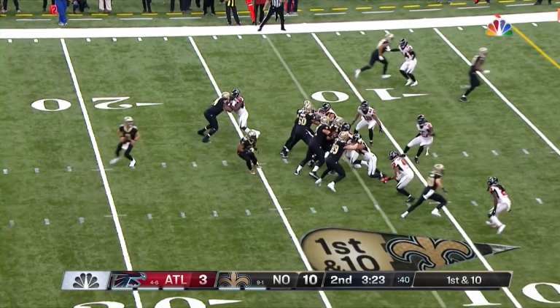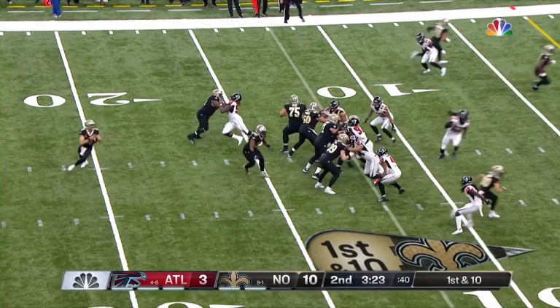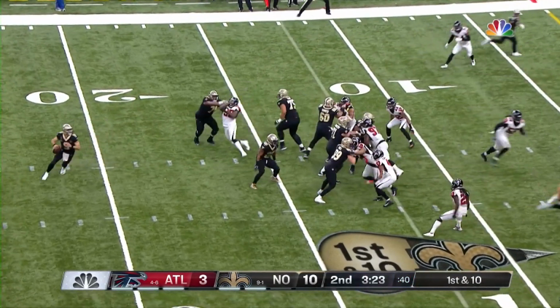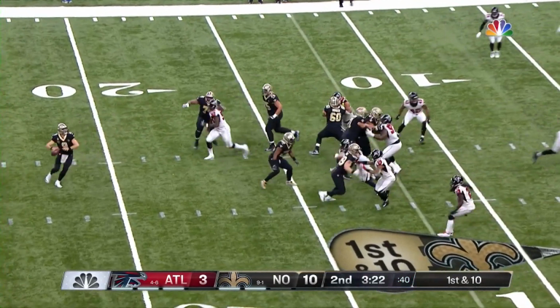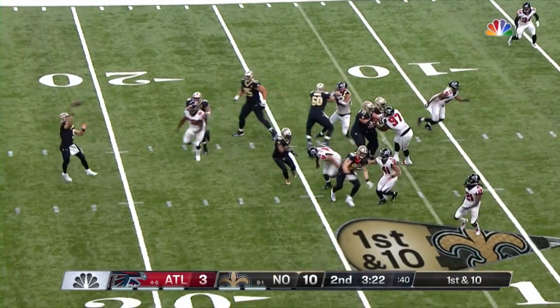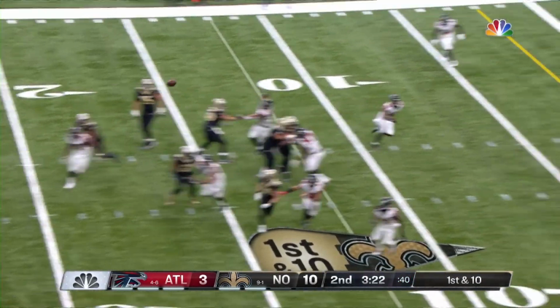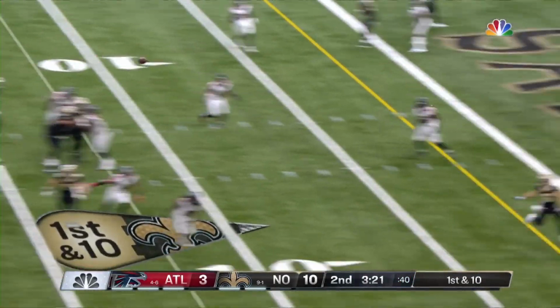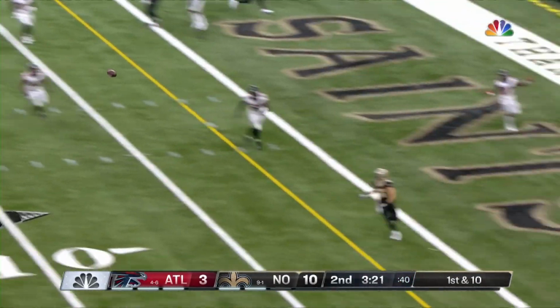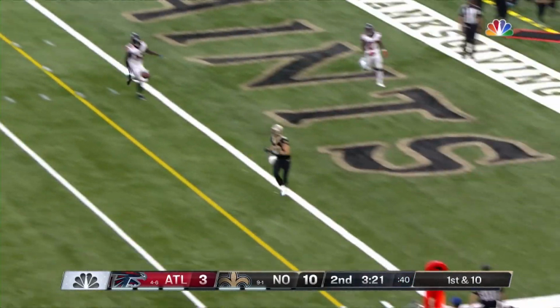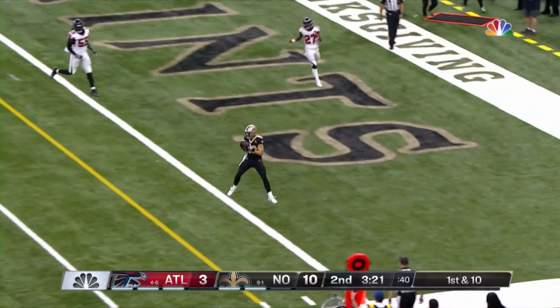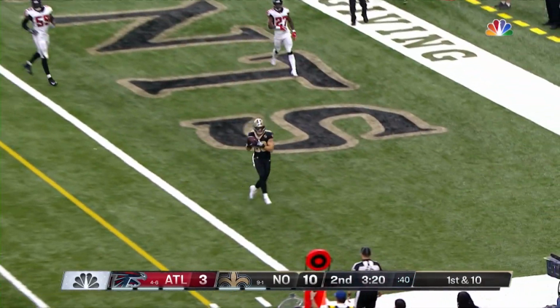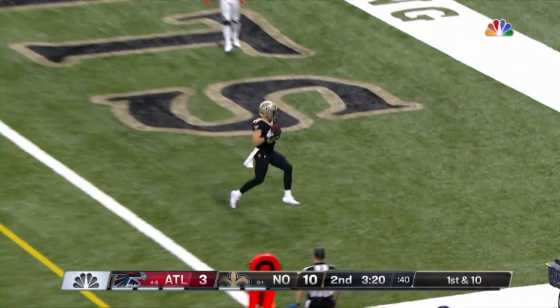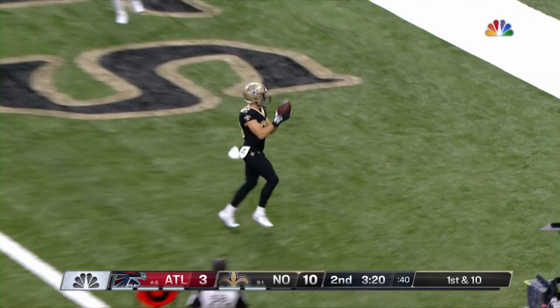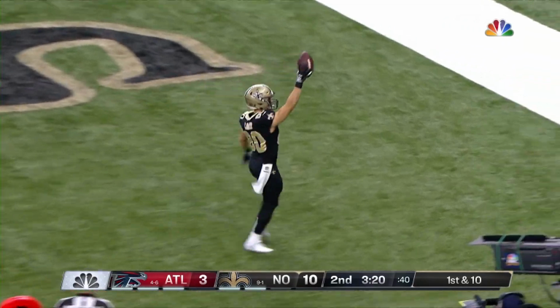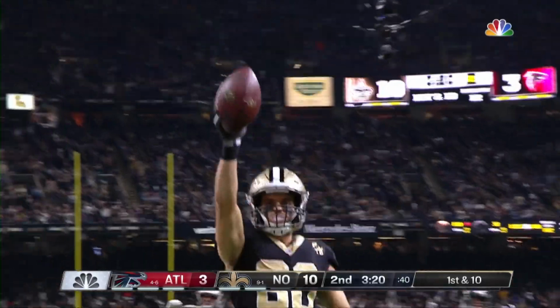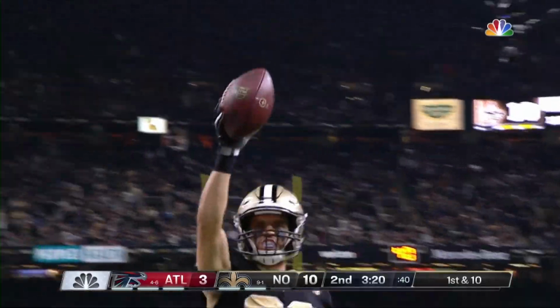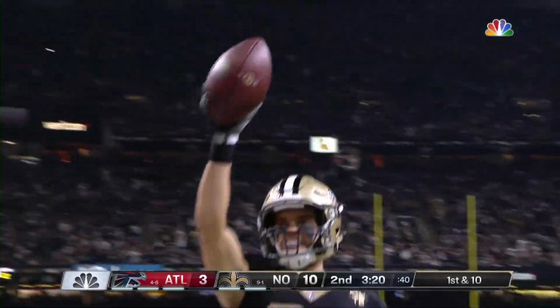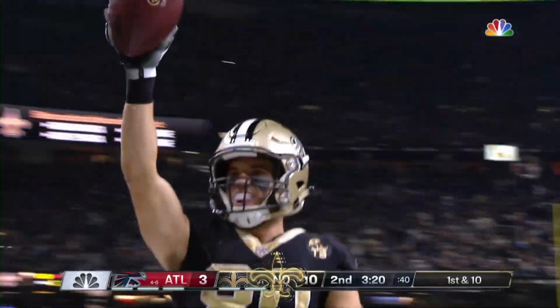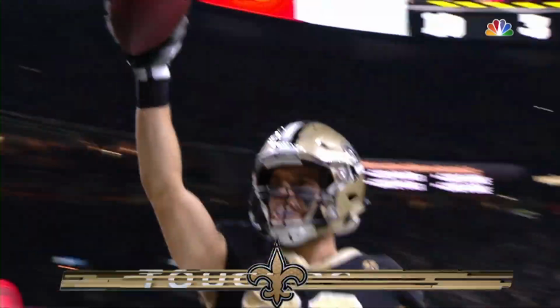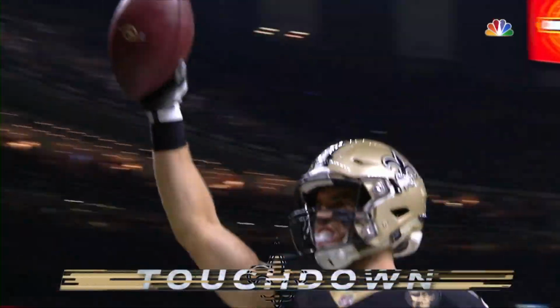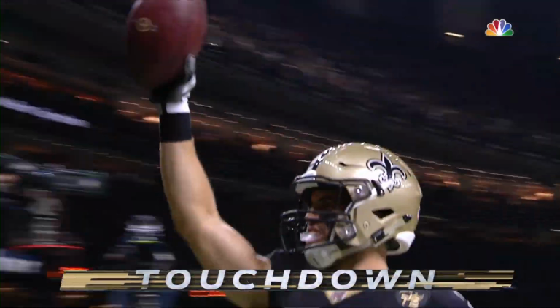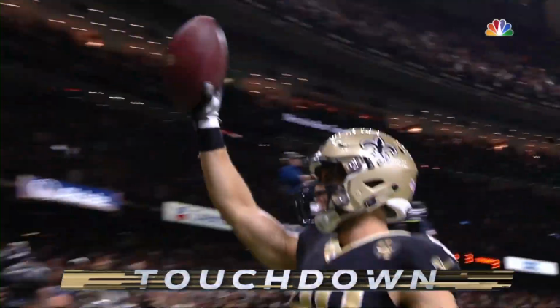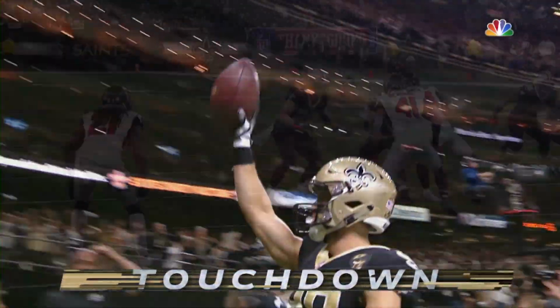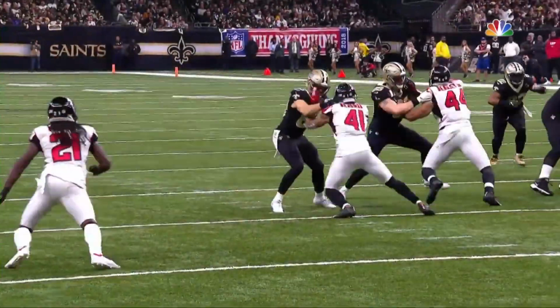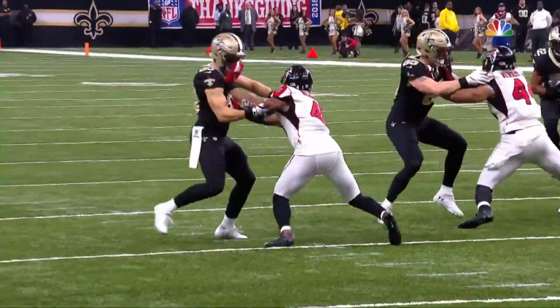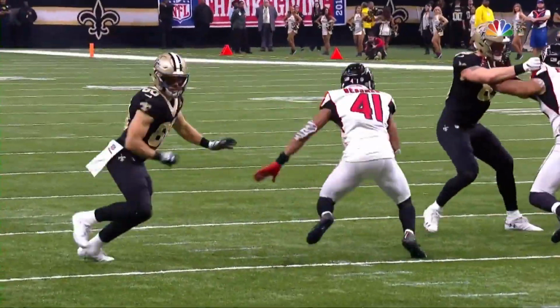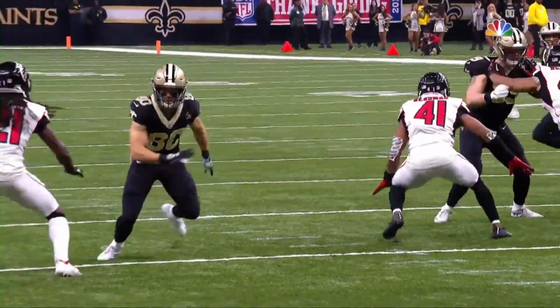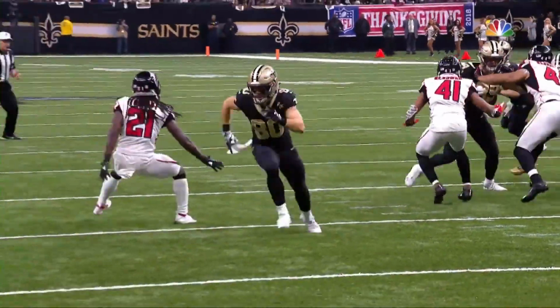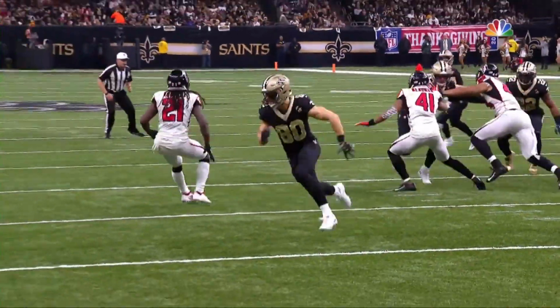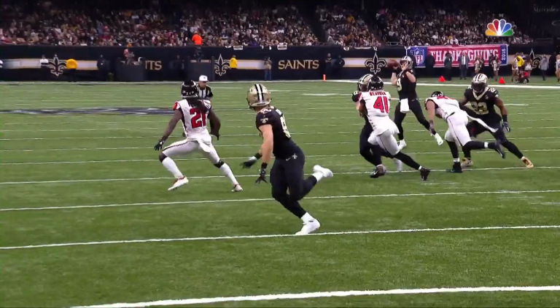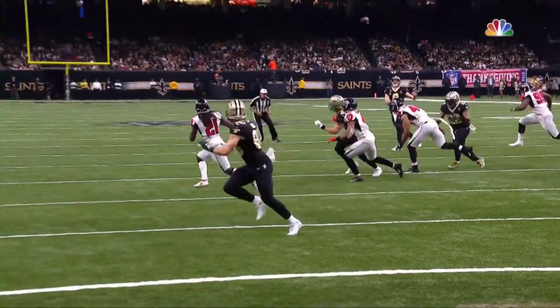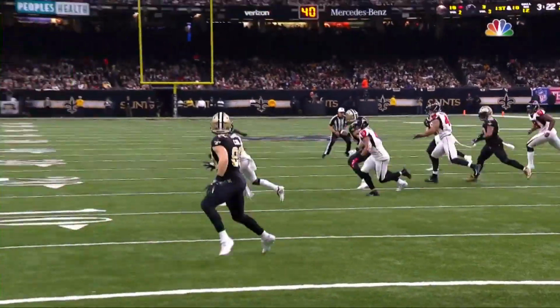And Brees, play action. End zone wide open for the walk-in touchdown! Austin Carr! Once again, just sneaking out there.